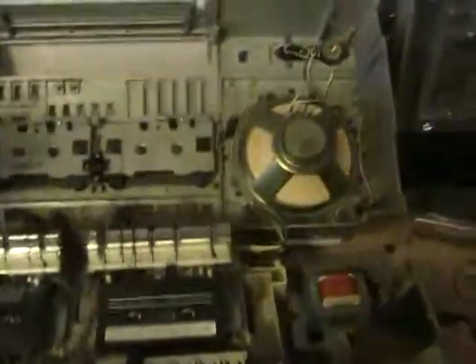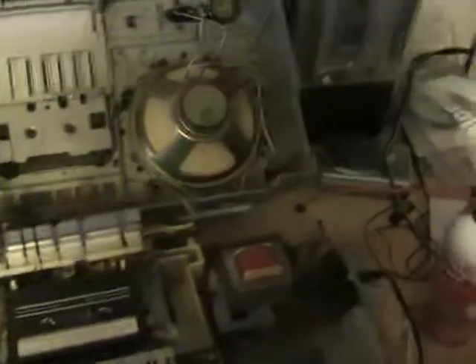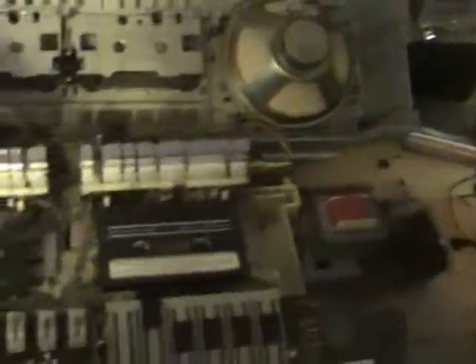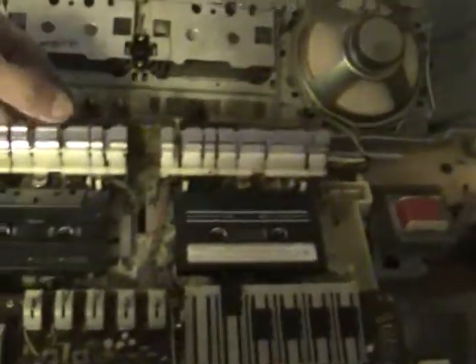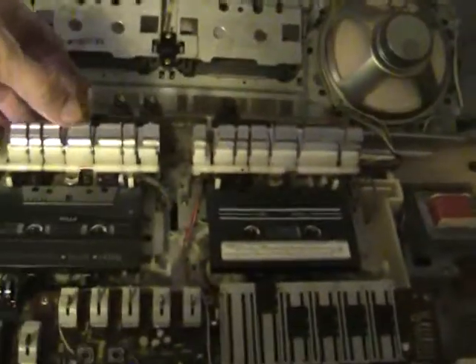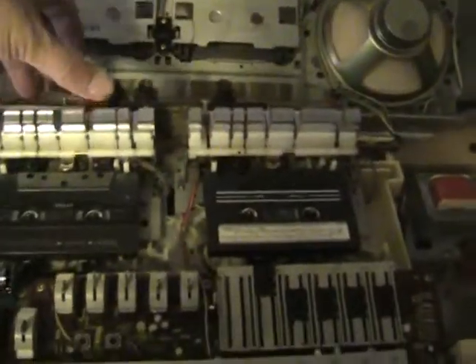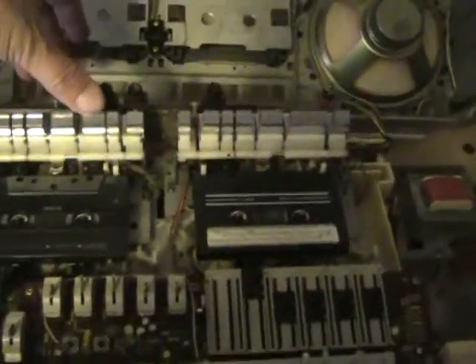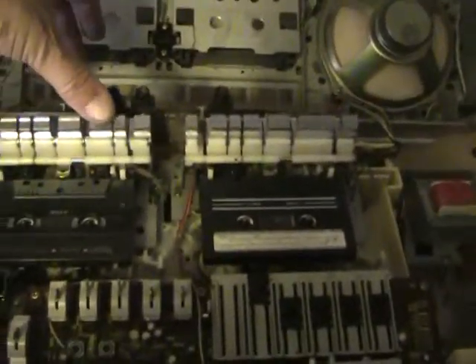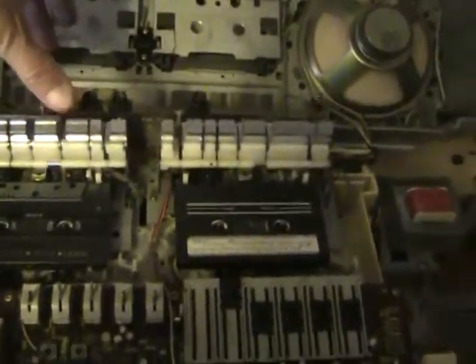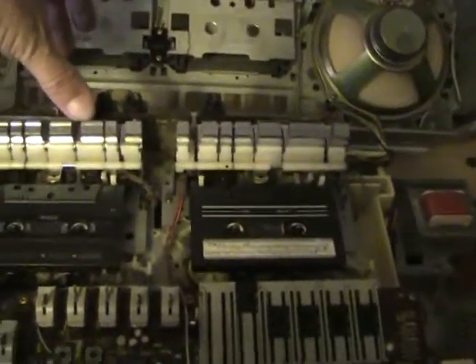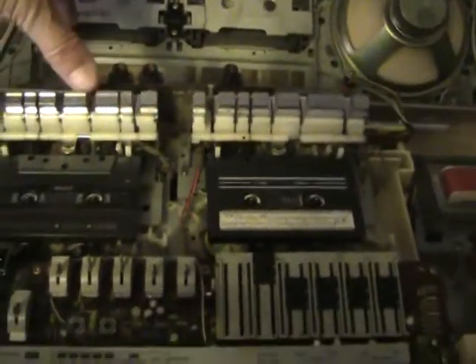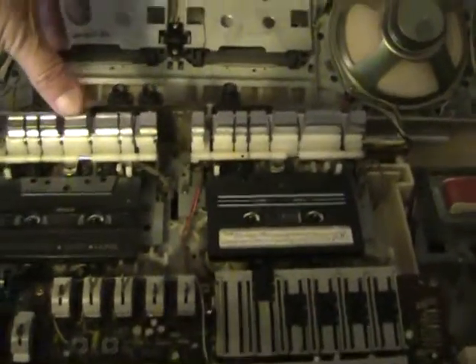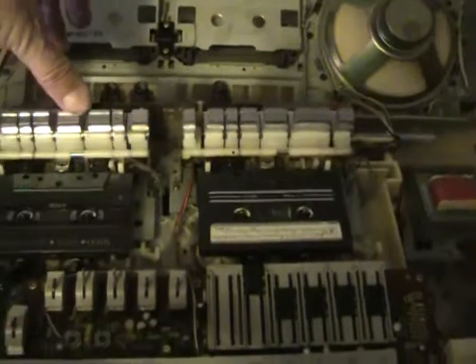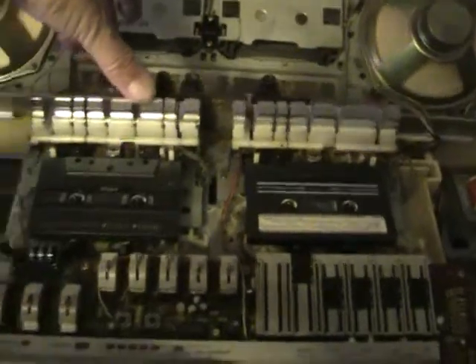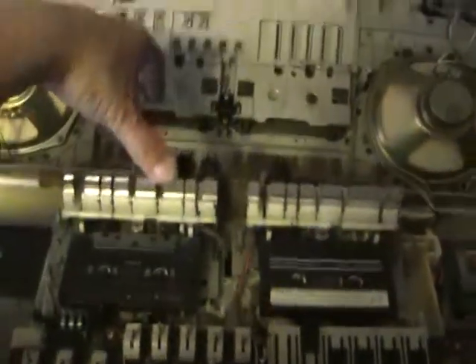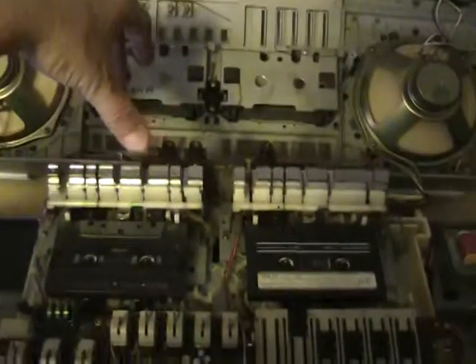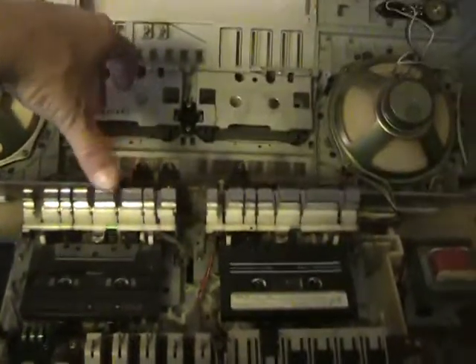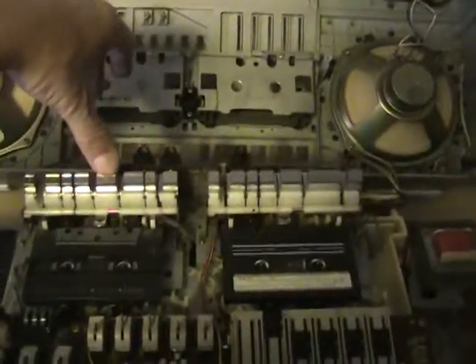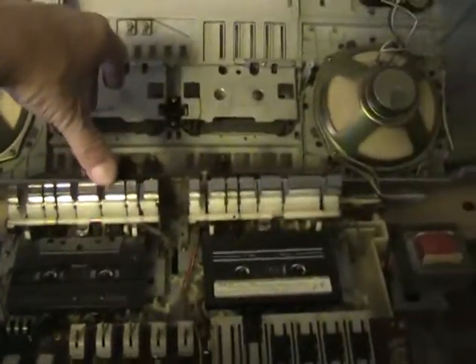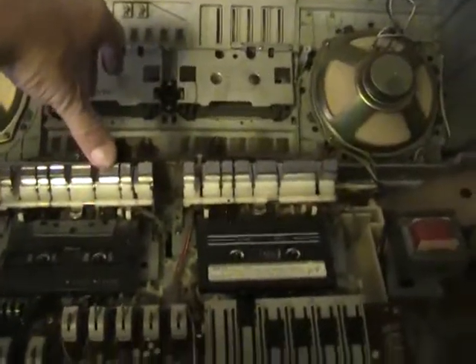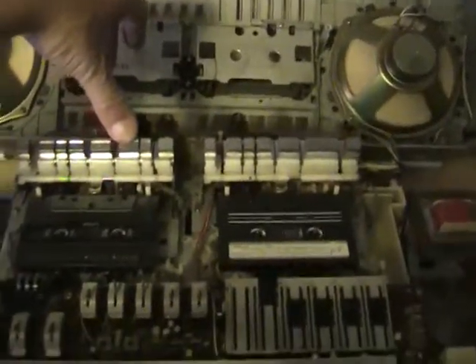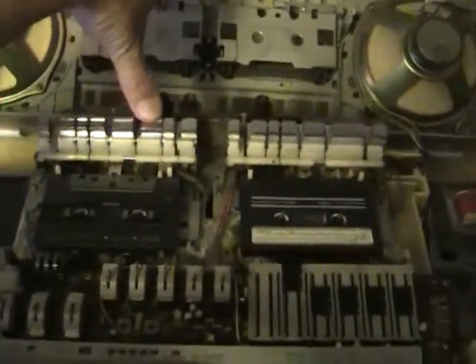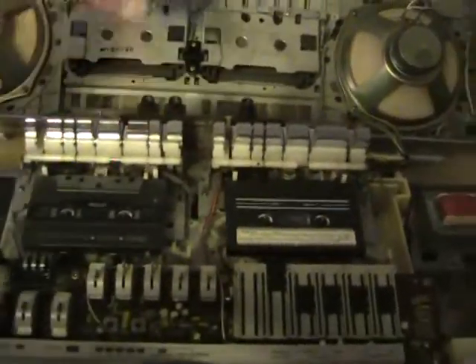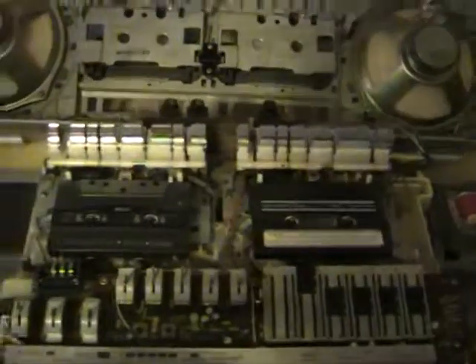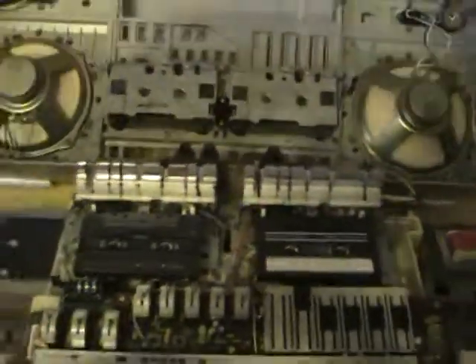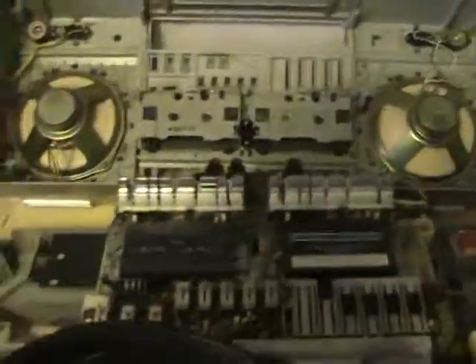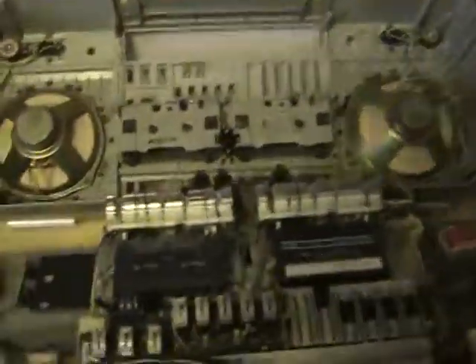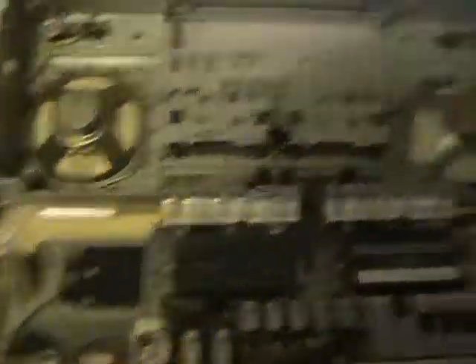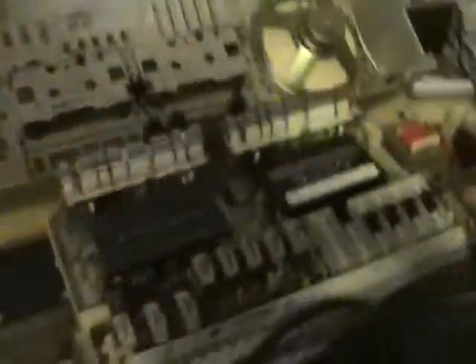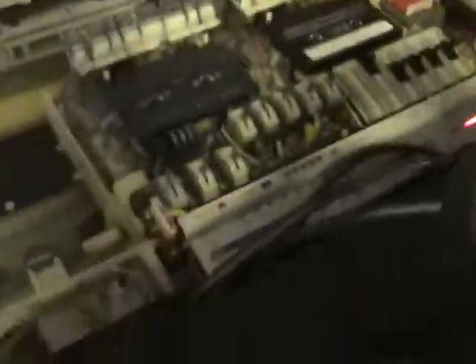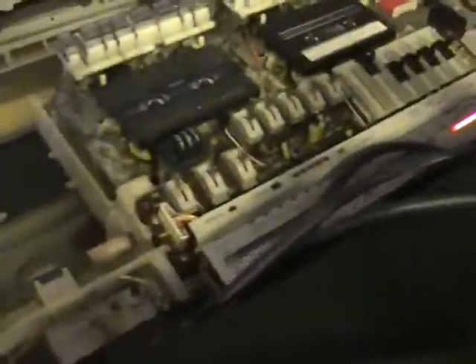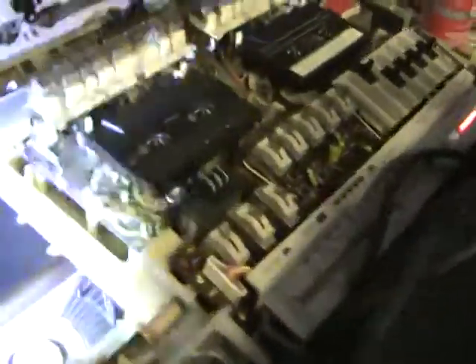Okay, now let's get to it. Let's play some test sounds which I recorded from the computer to the CD to the cassette, because I don't know how to do it otherwise. There we go — I want to see the cassette deck working.